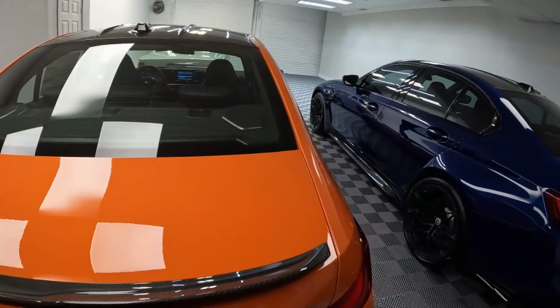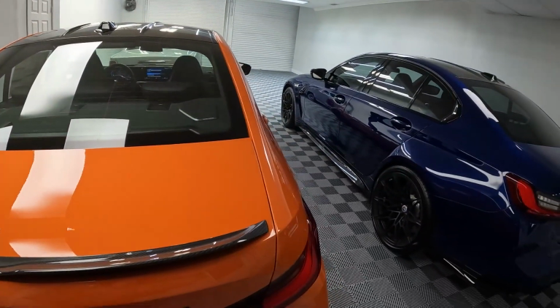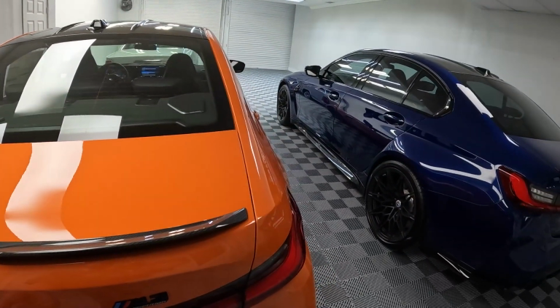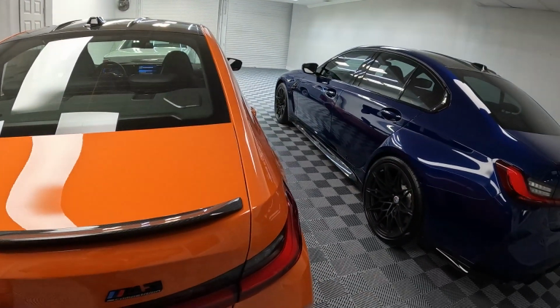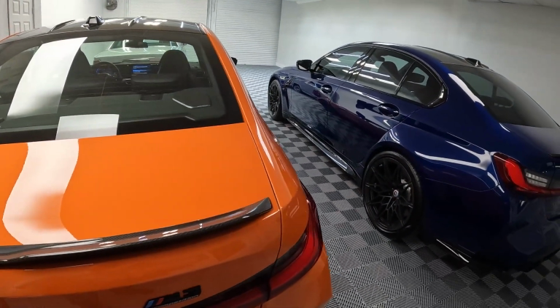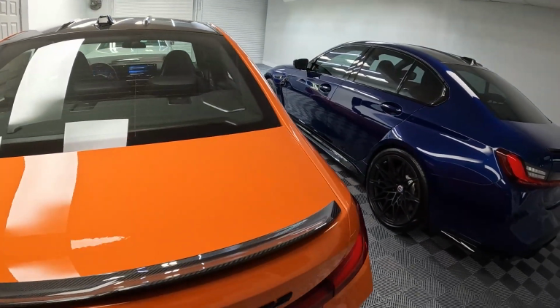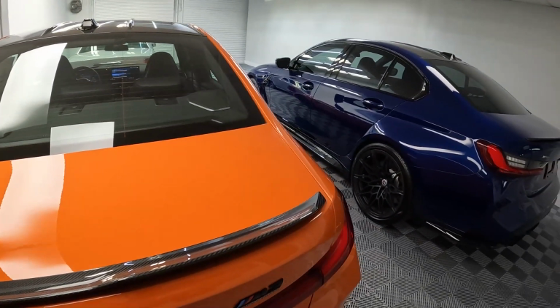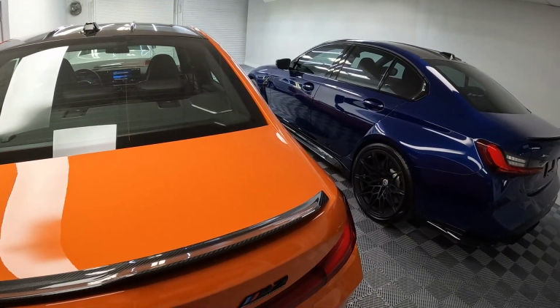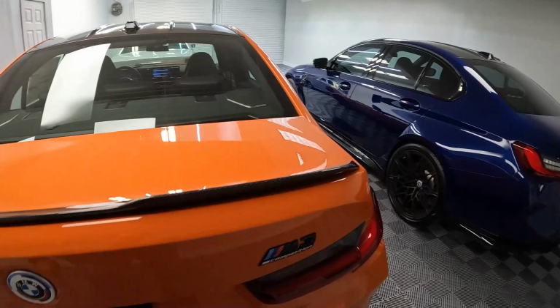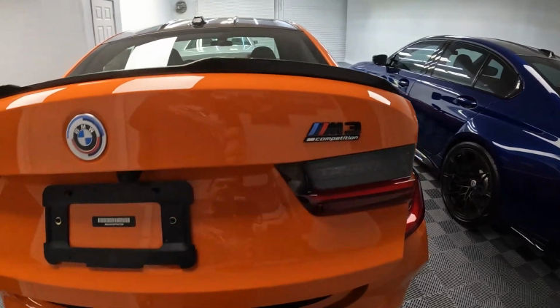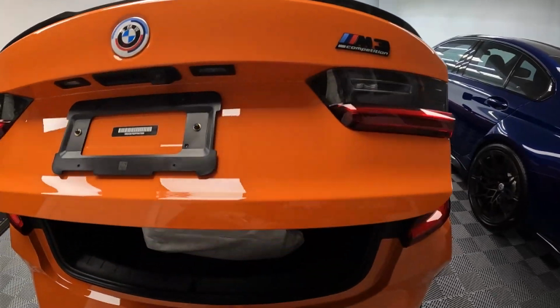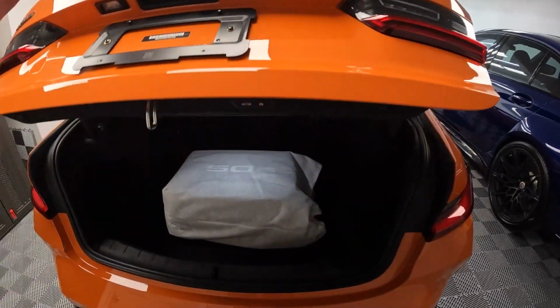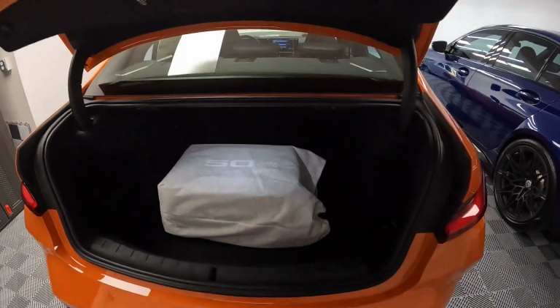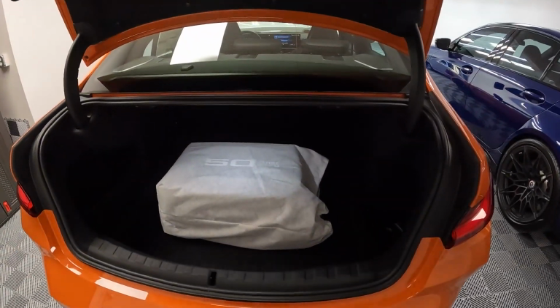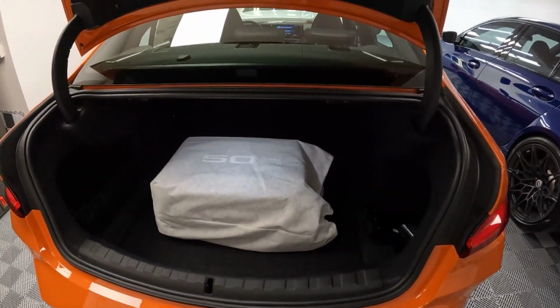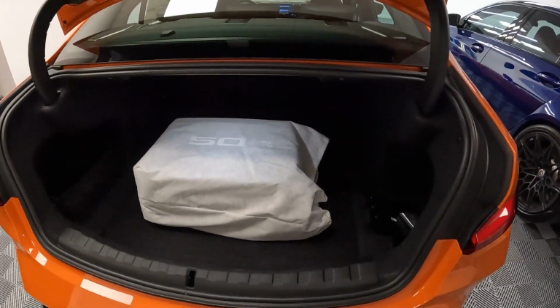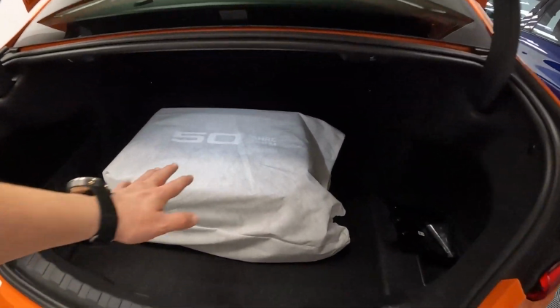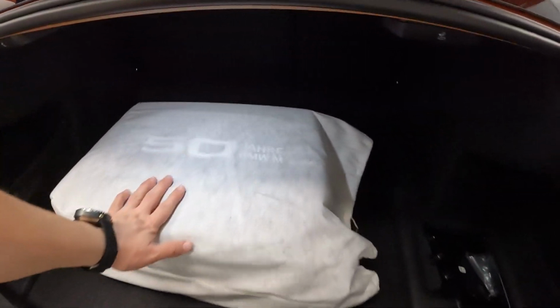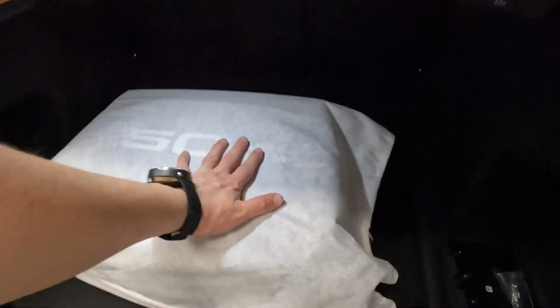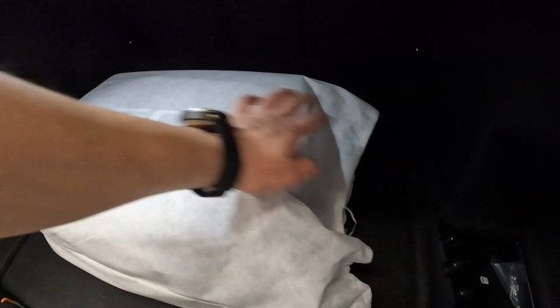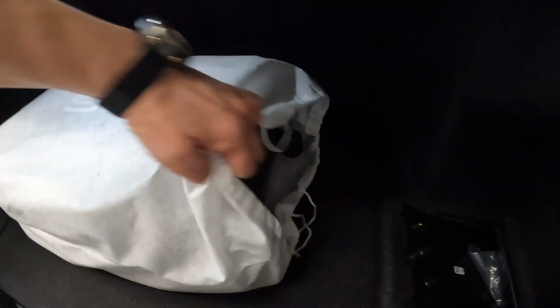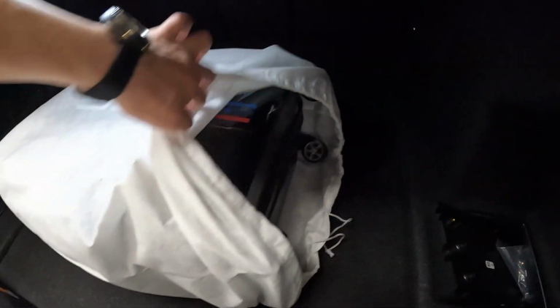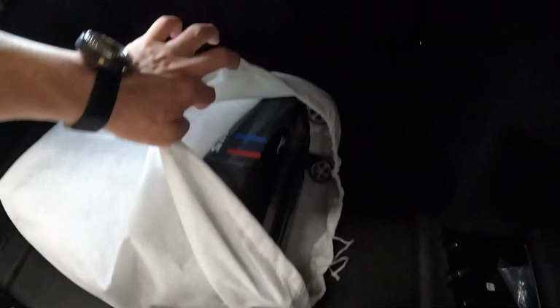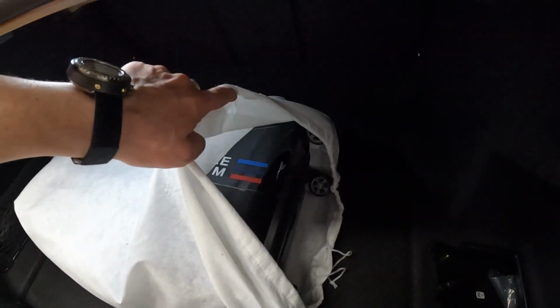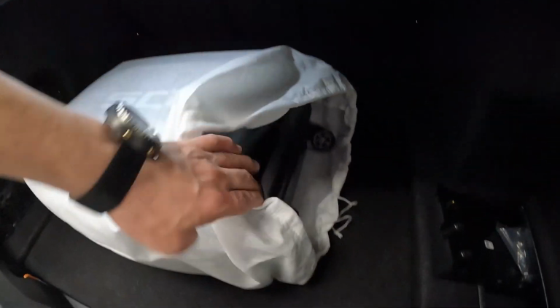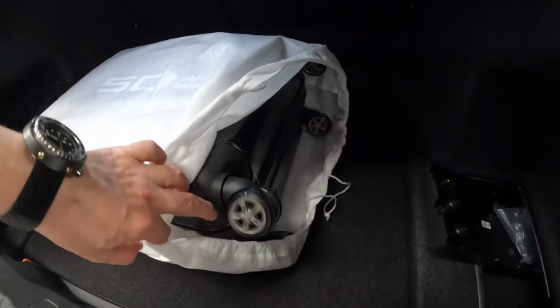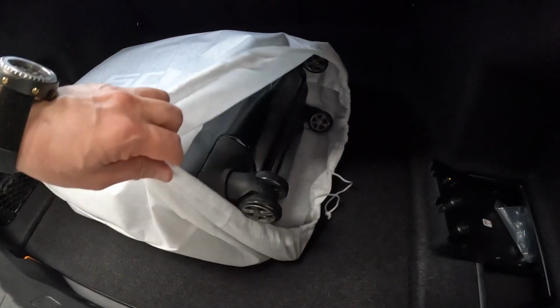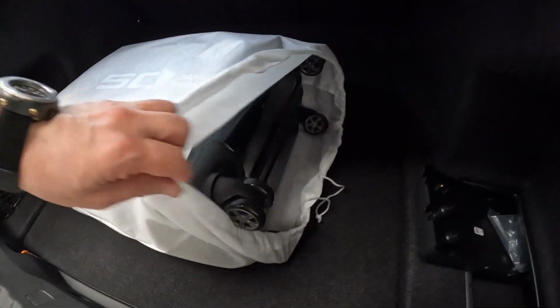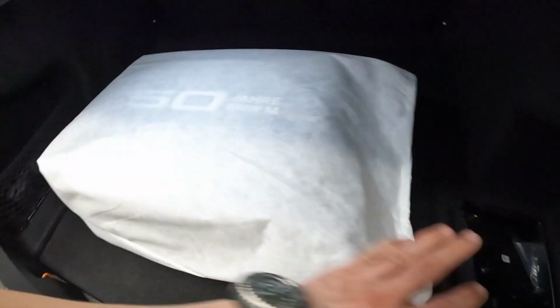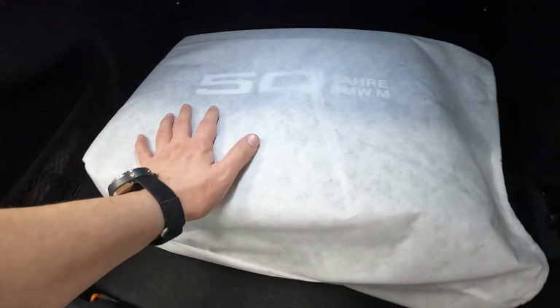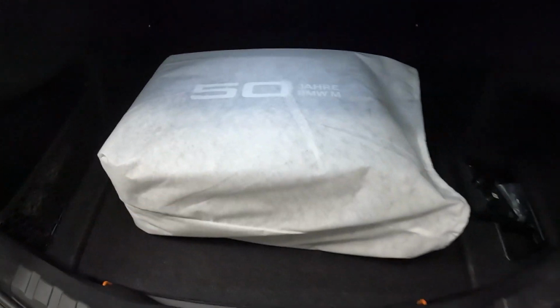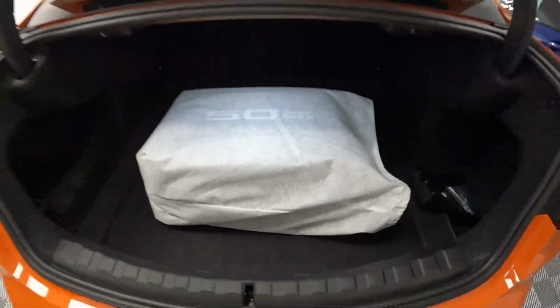They also come with a fancy suitcase — it's a power trunk — and you get your 50th Edition suitcase, so you can roll in style.